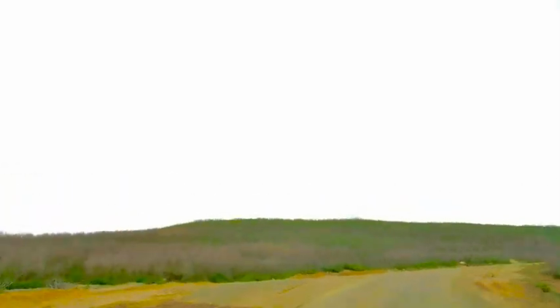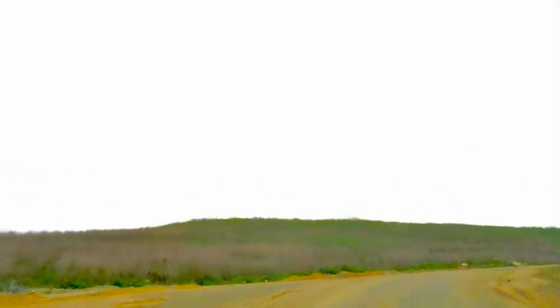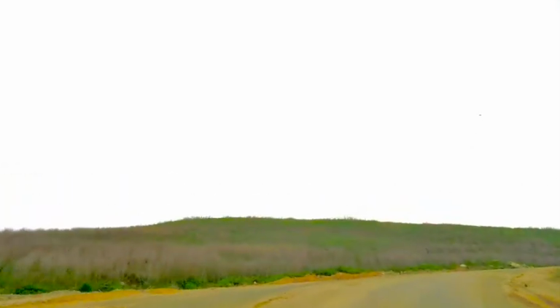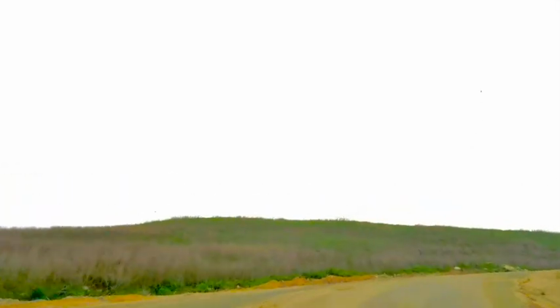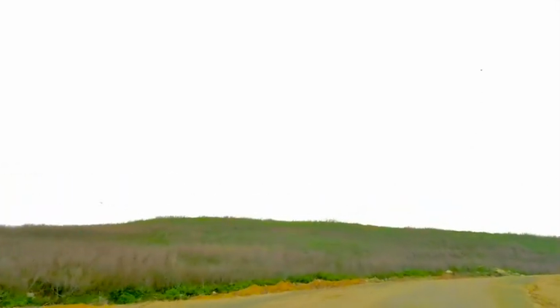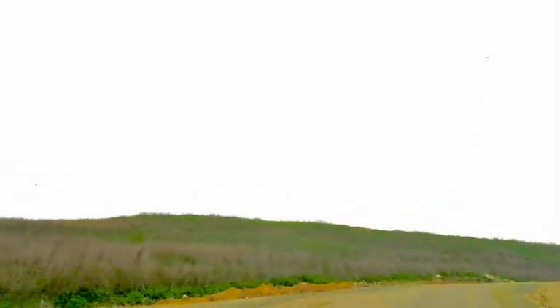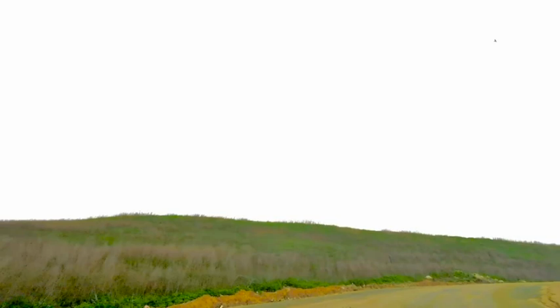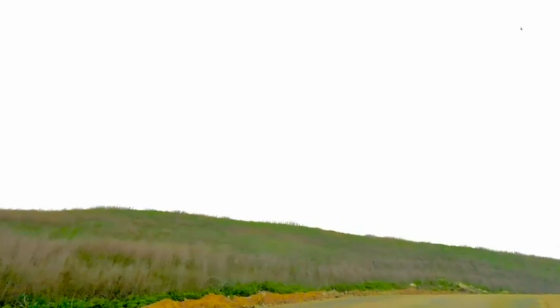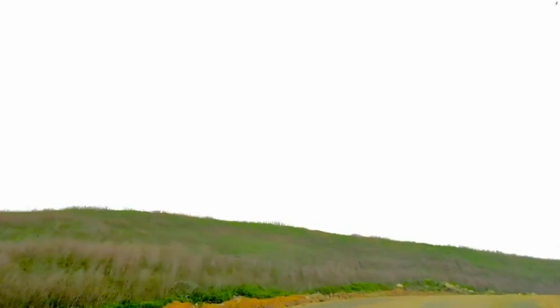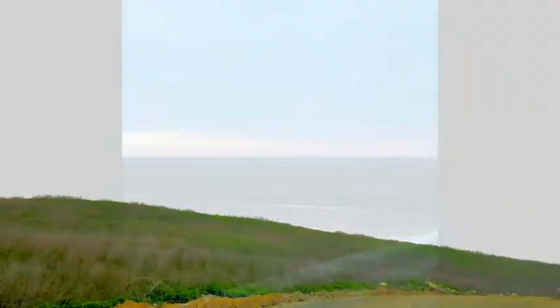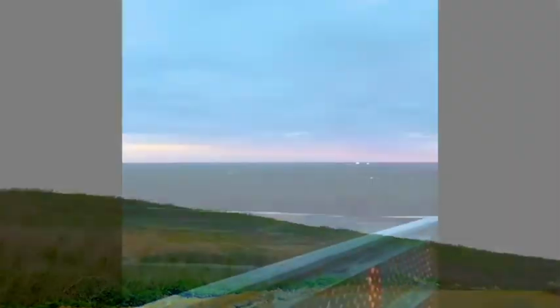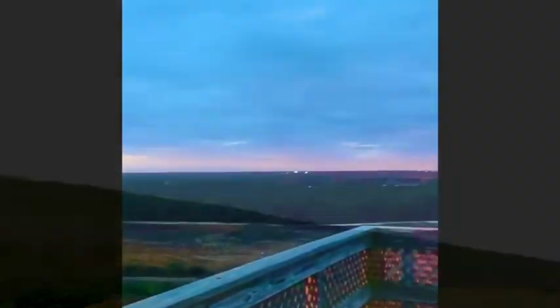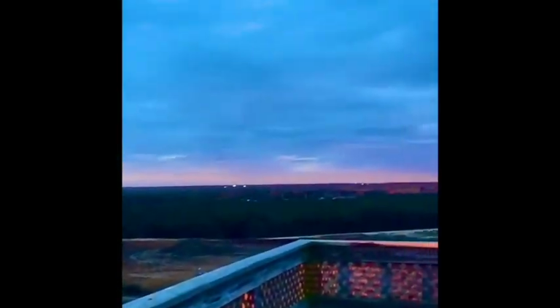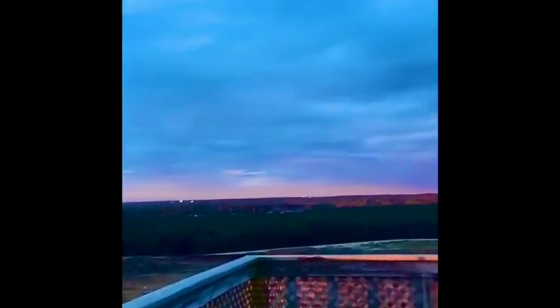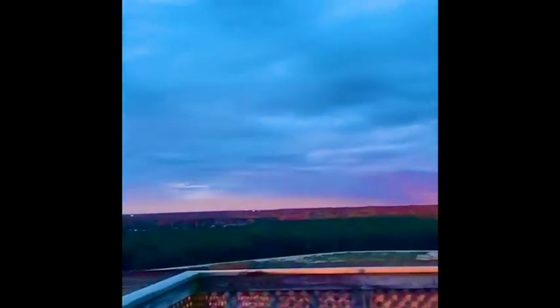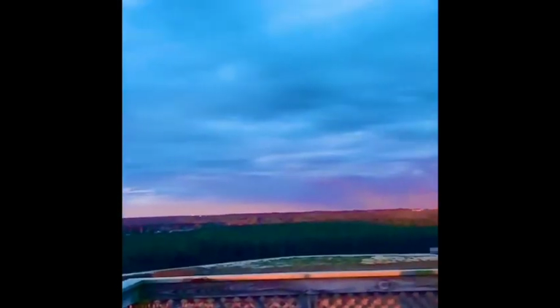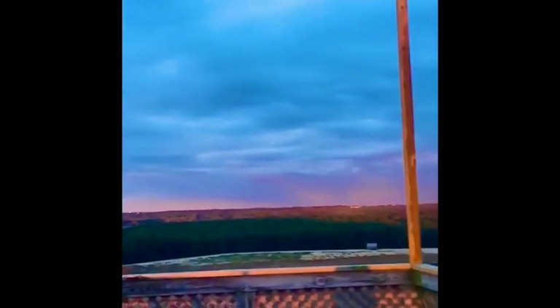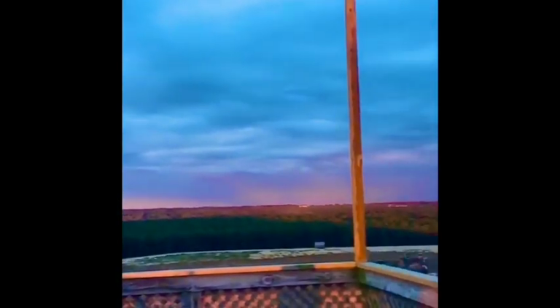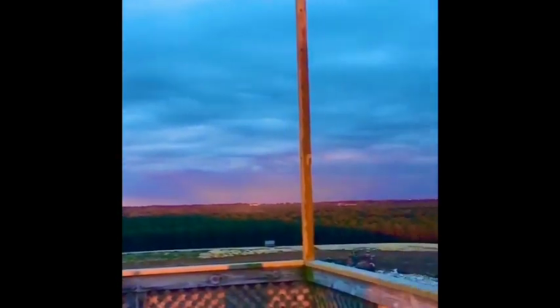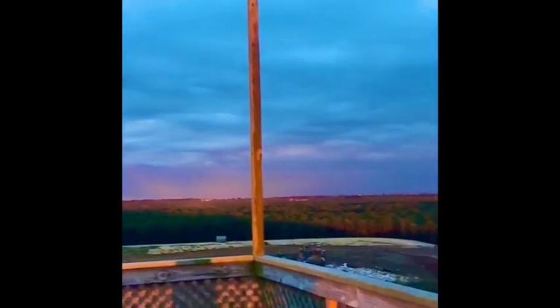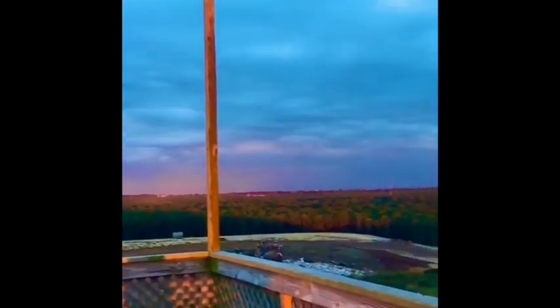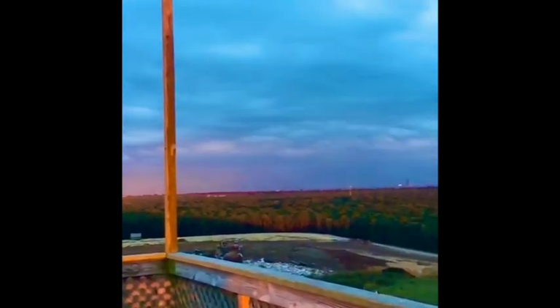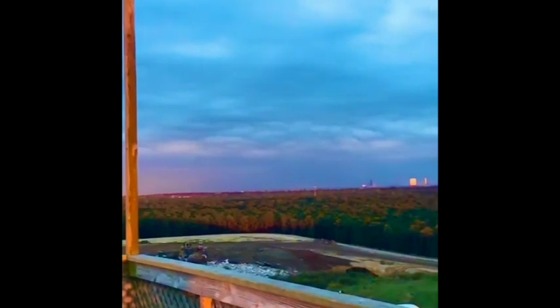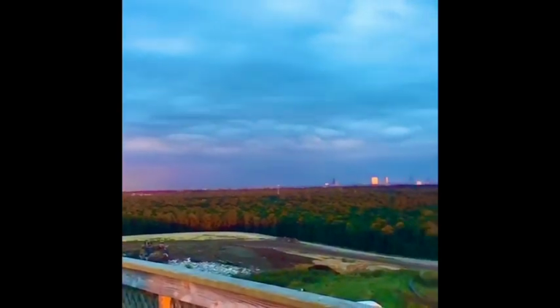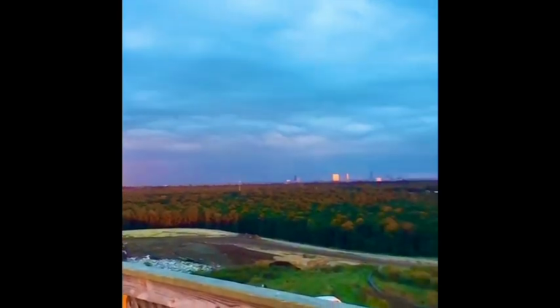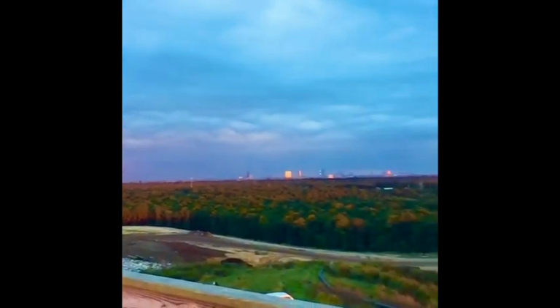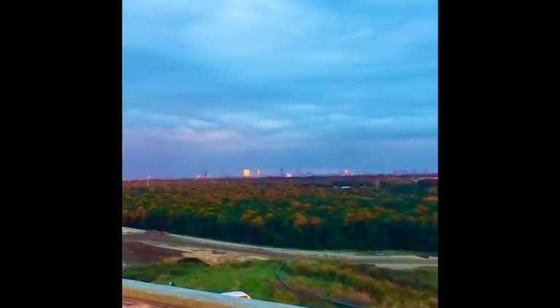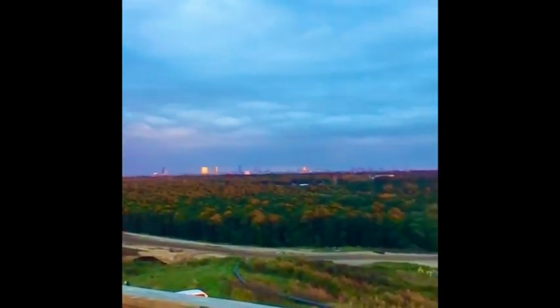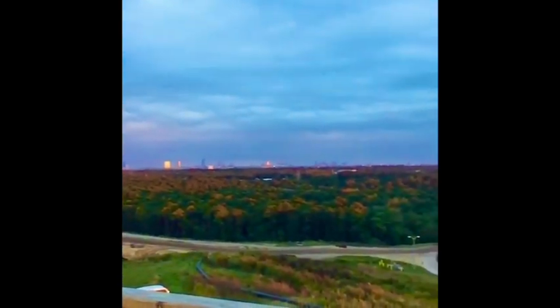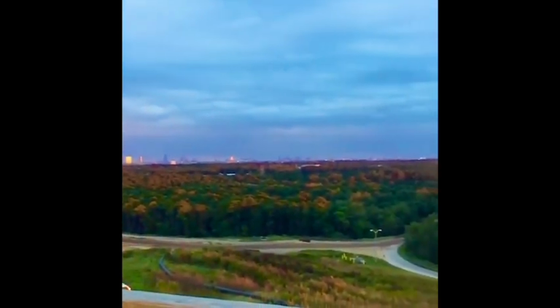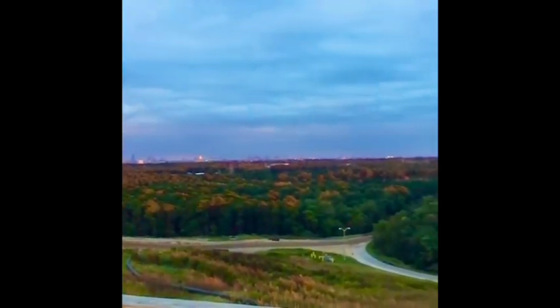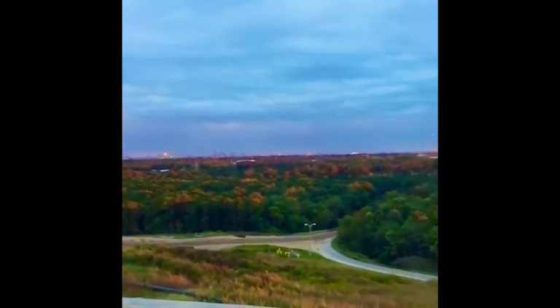At the very top of our landfill, there's an observation tower that visitors love to climb. The views stretch far across the county and provide a good perspective of our landfill's active area.